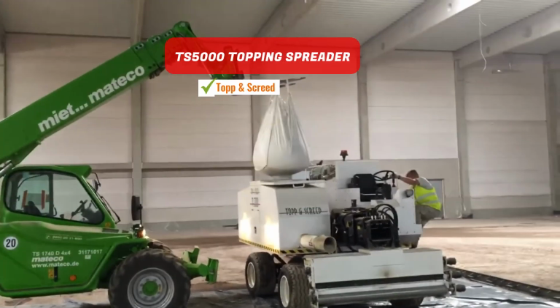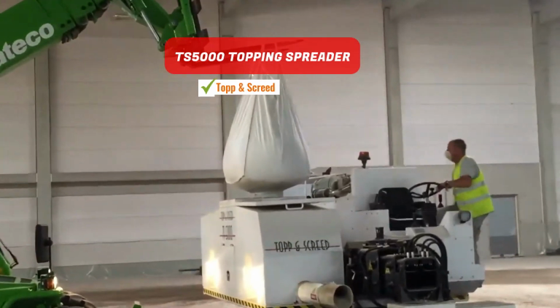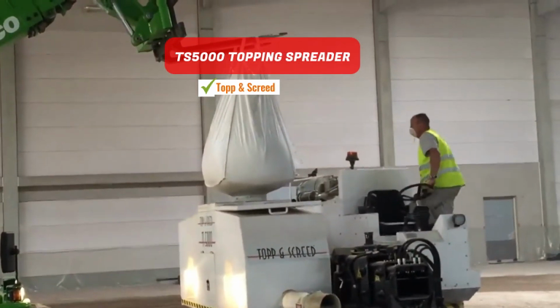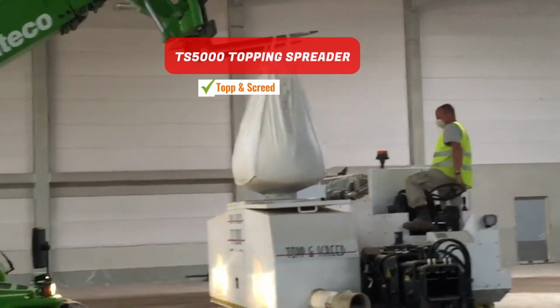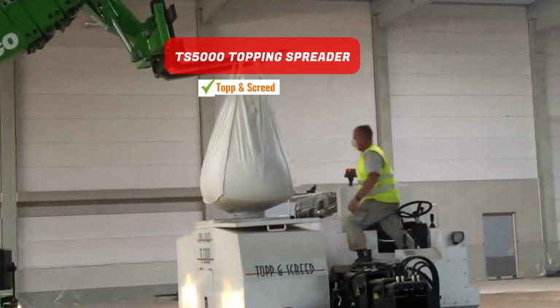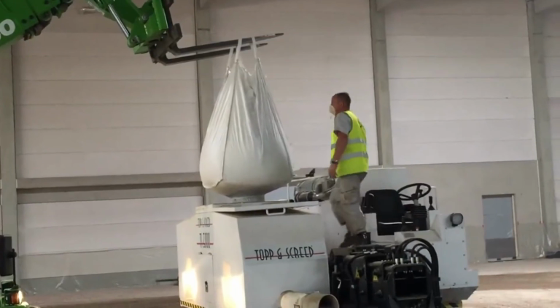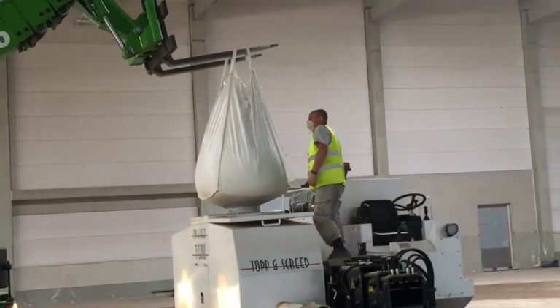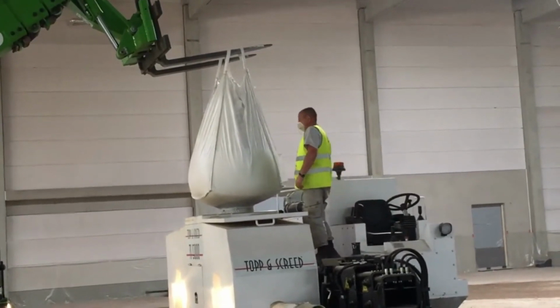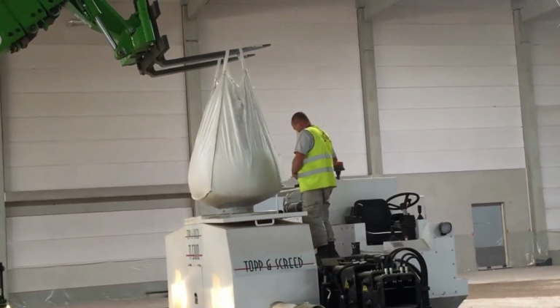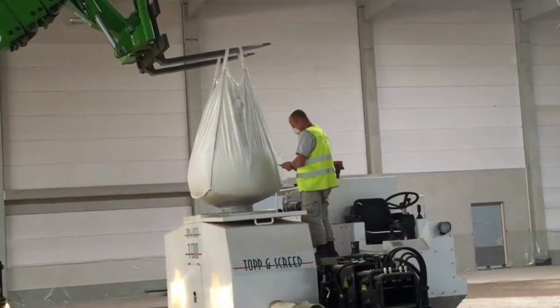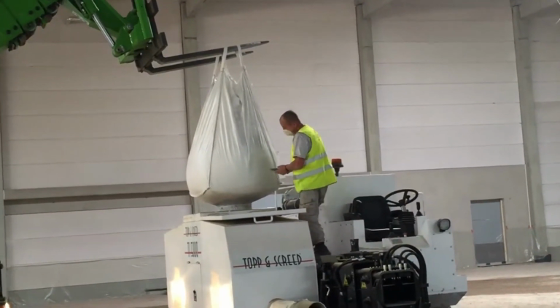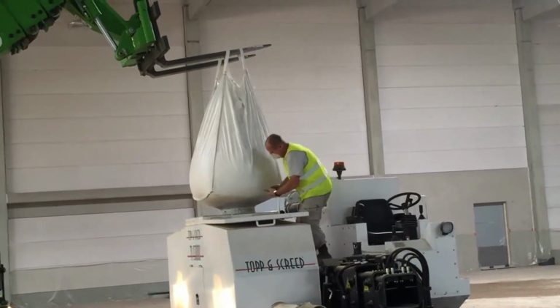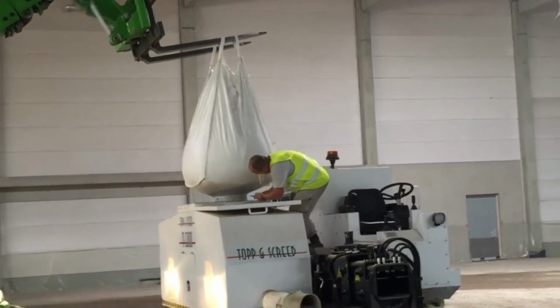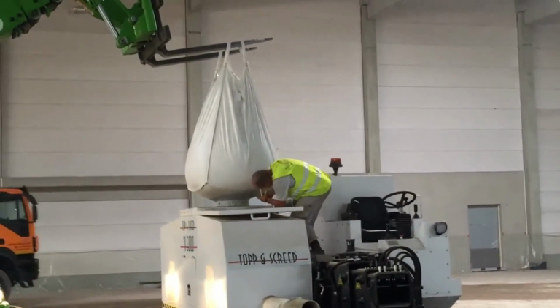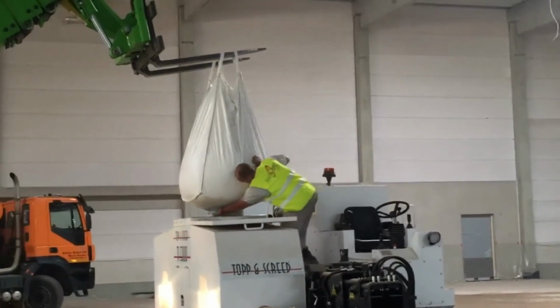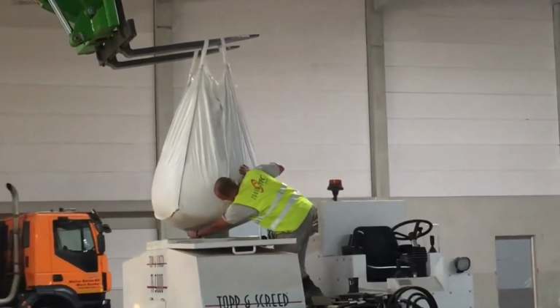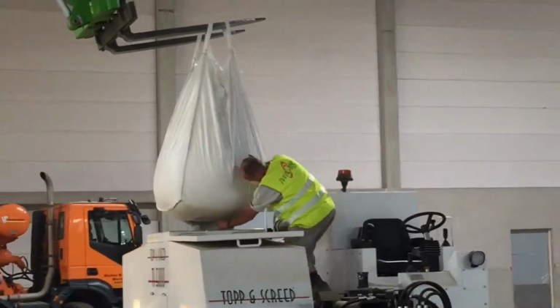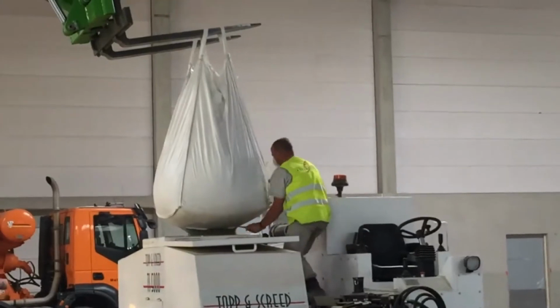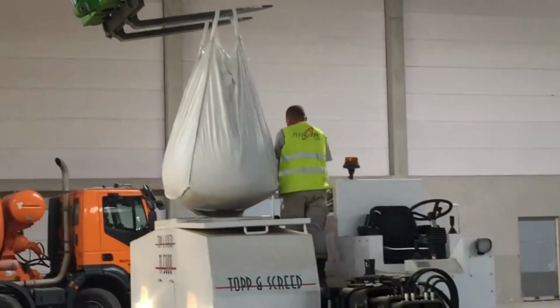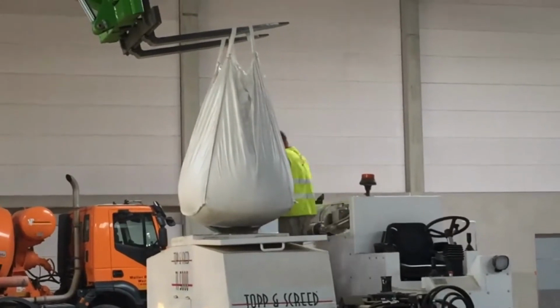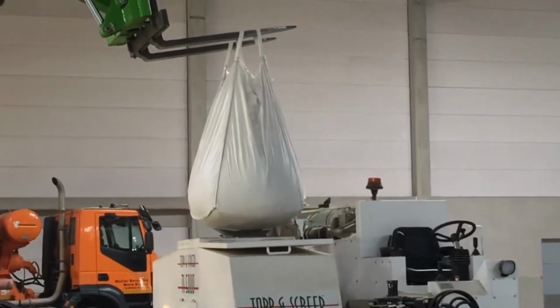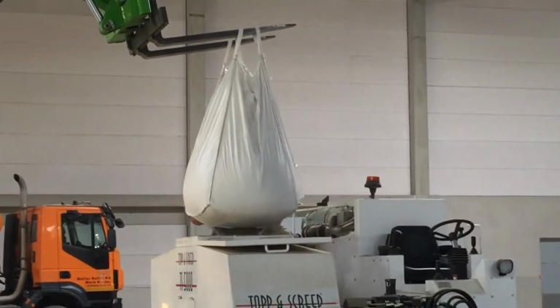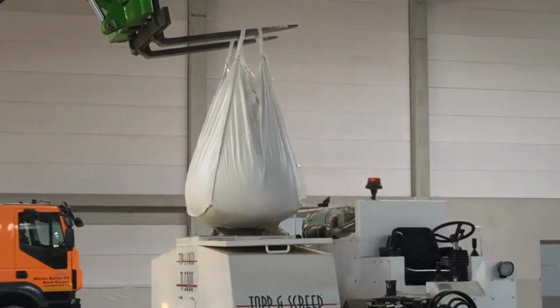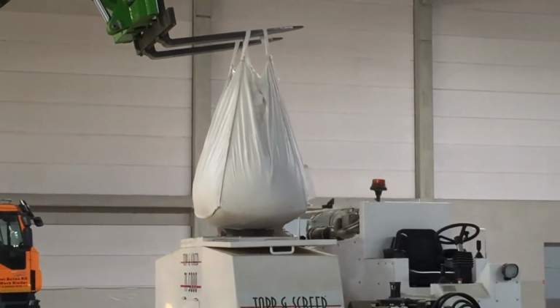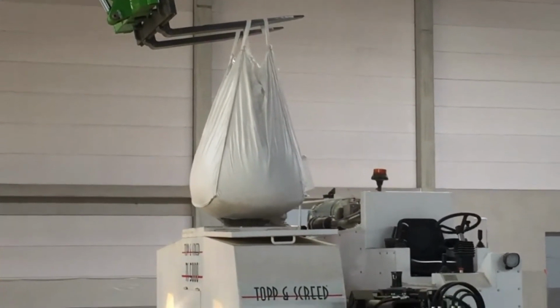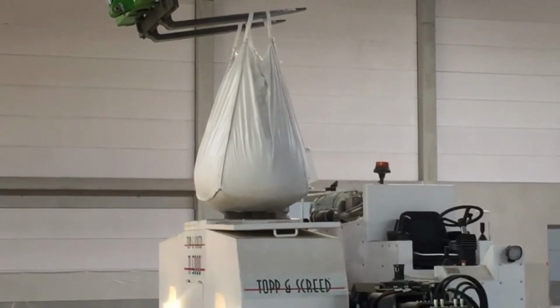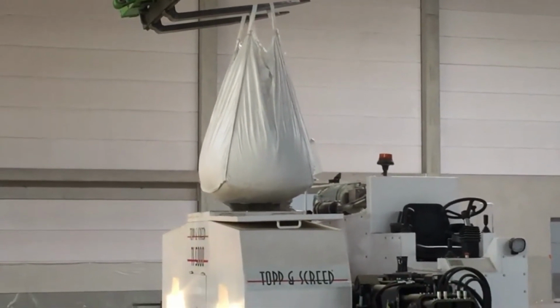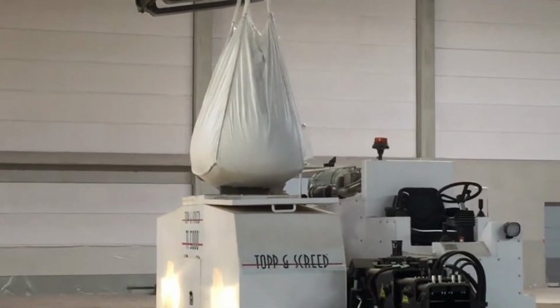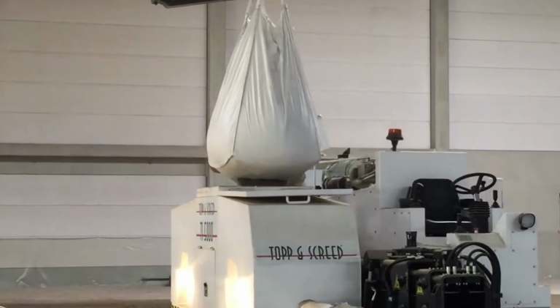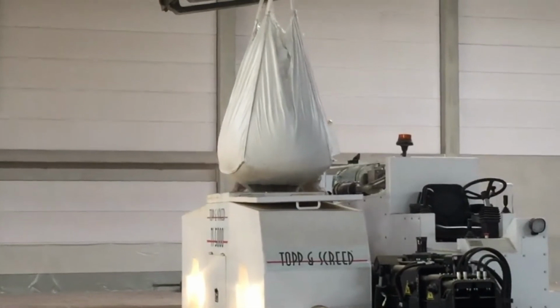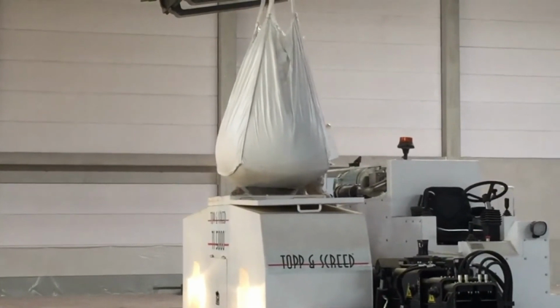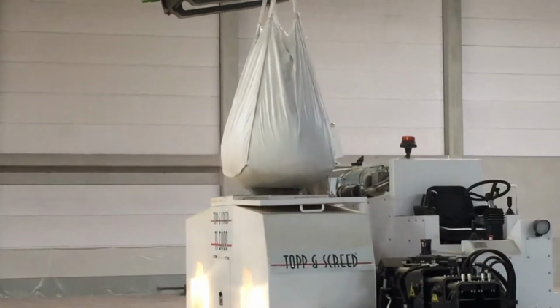This machine stands out as the most effective solution for evenly spreading dry shake surface hardeners on concrete floor slabs. It allows for precise and uniform distribution of various dry mixes, from quartz sand to other fillers, and can cover up to 4,000 square meters per shift on freshly poured concrete.